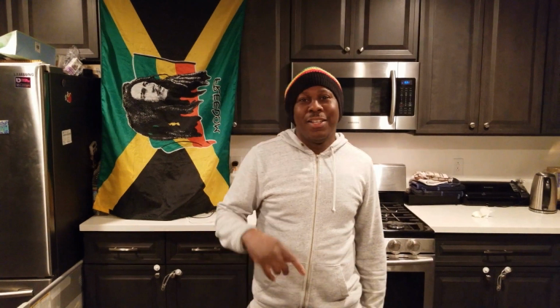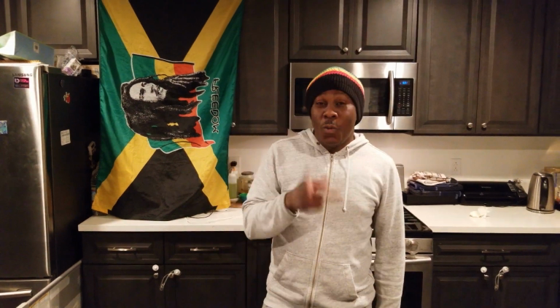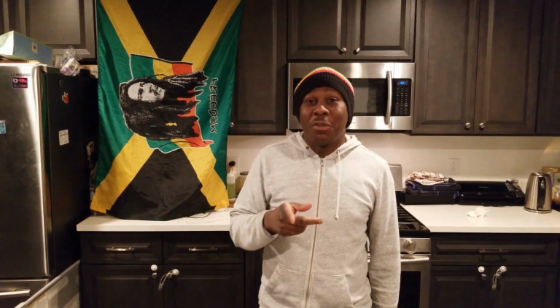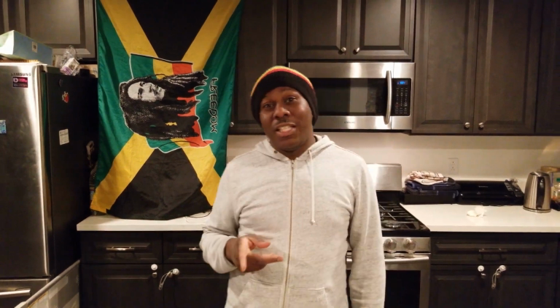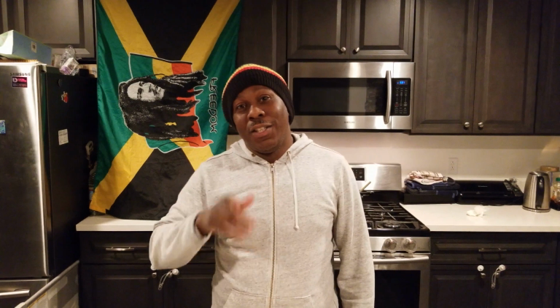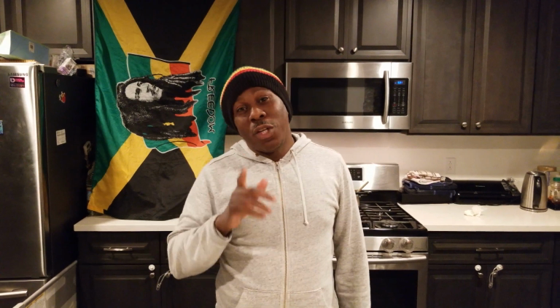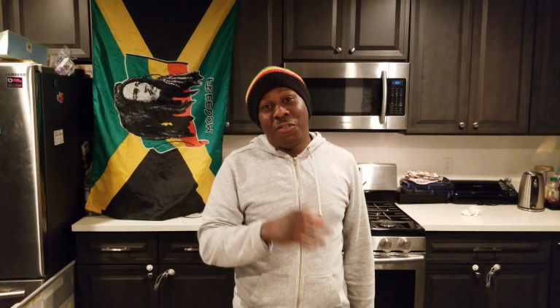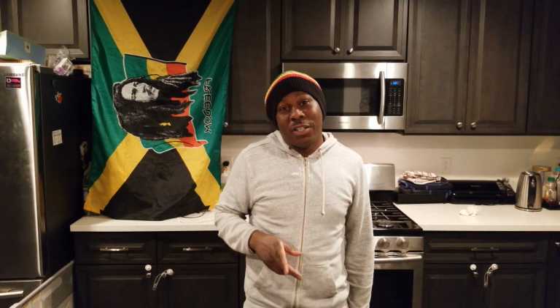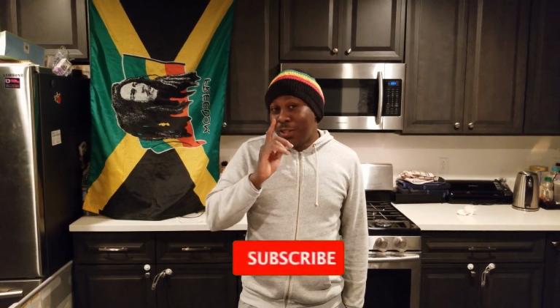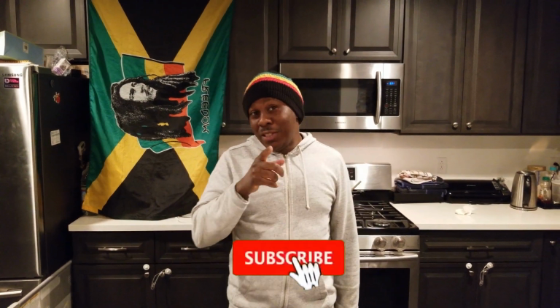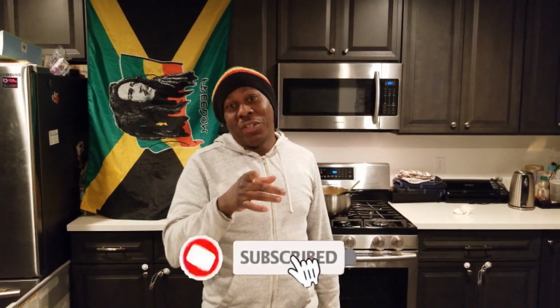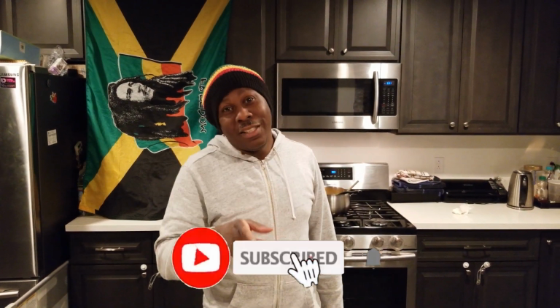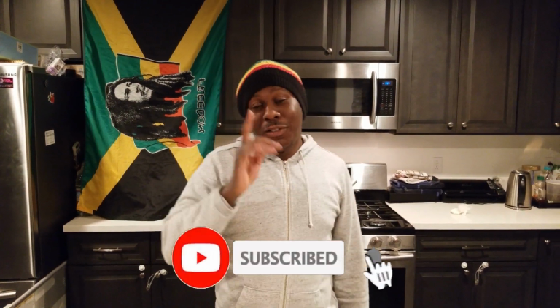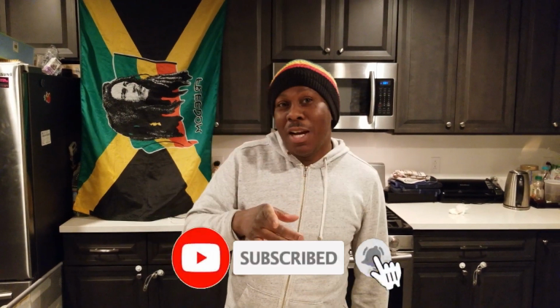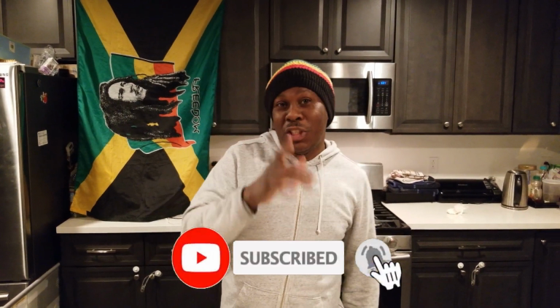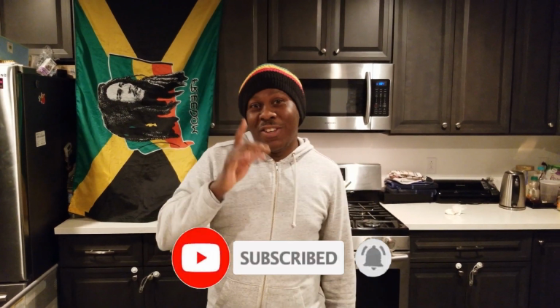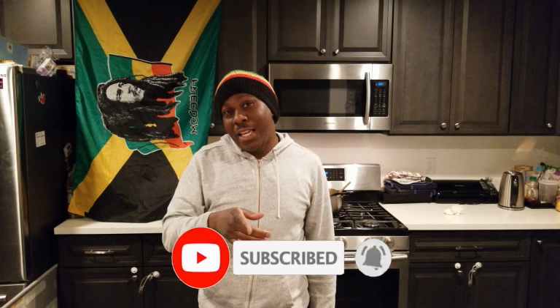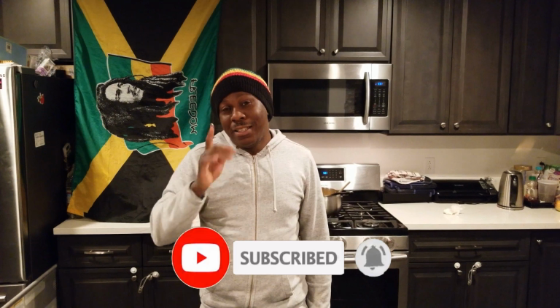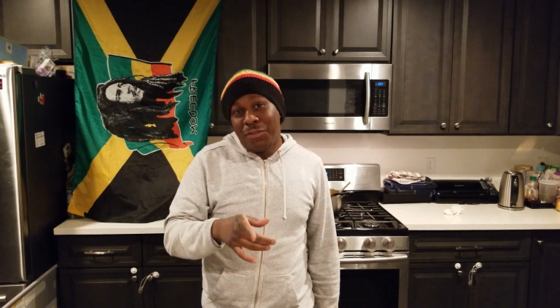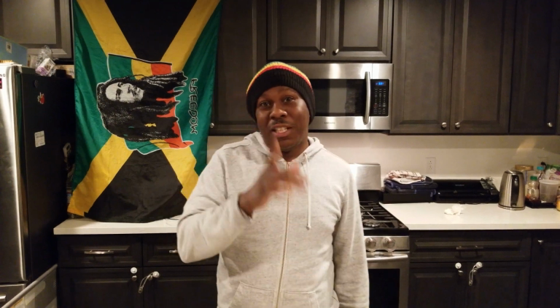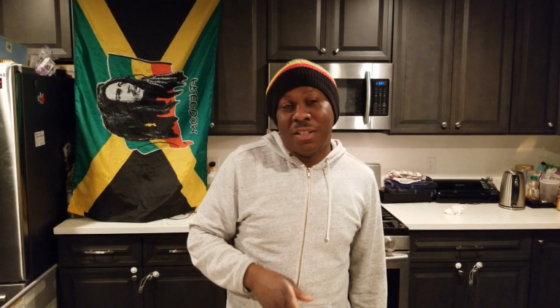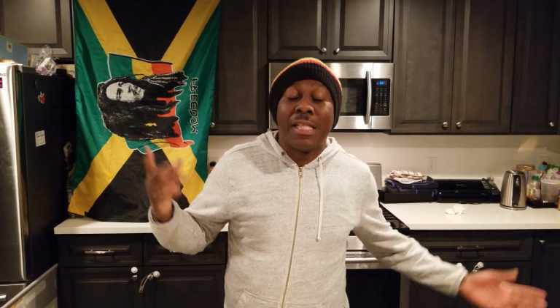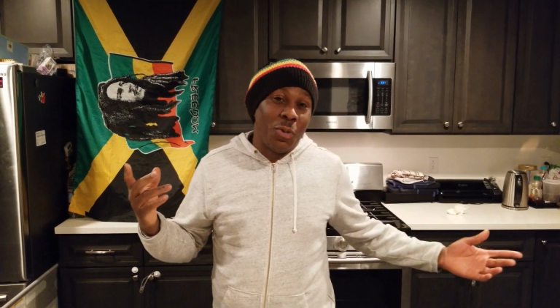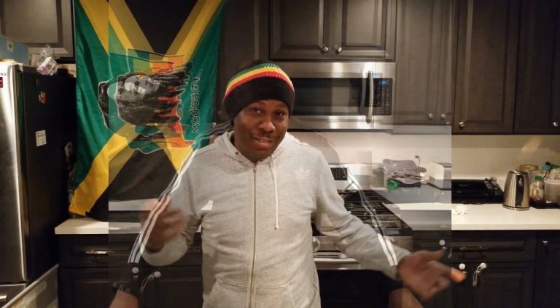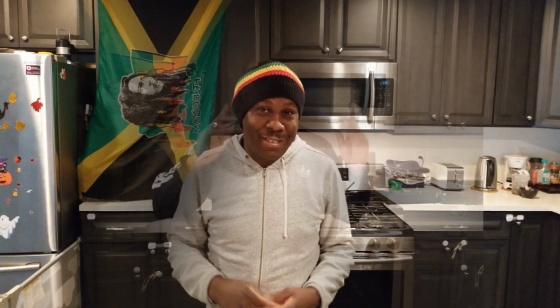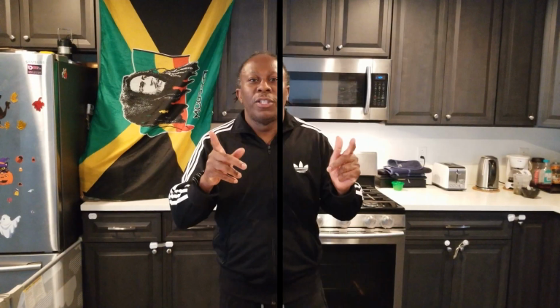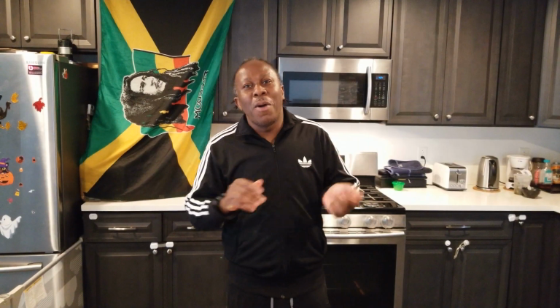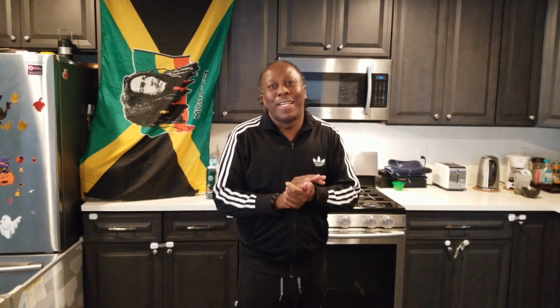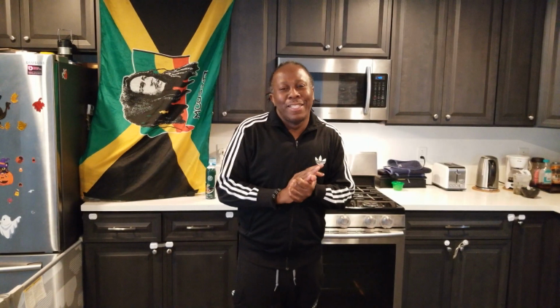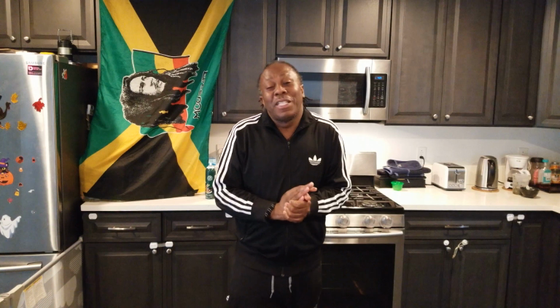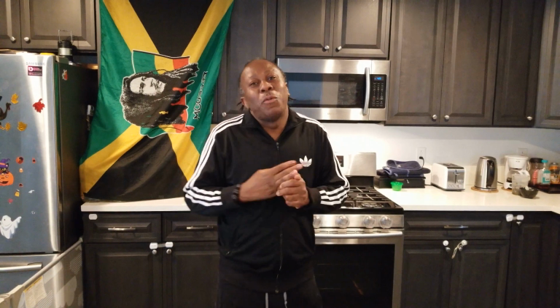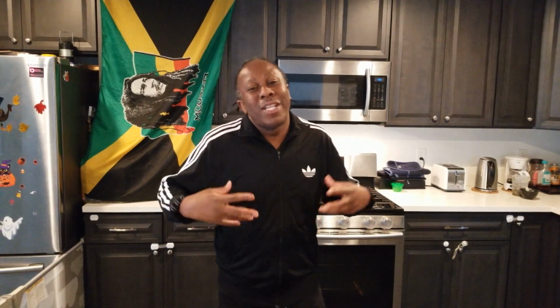Hi, welcome to the channel, Cooking with Chef Bouka. Please don't forget to subscribe, like, tell a friend. Let's get into it — we're back at it again.